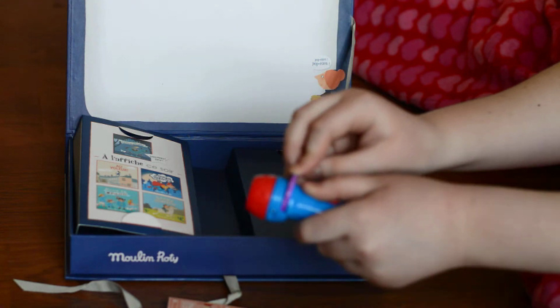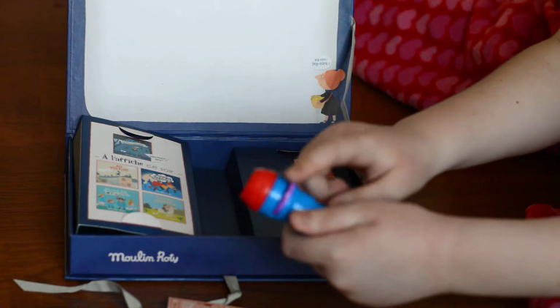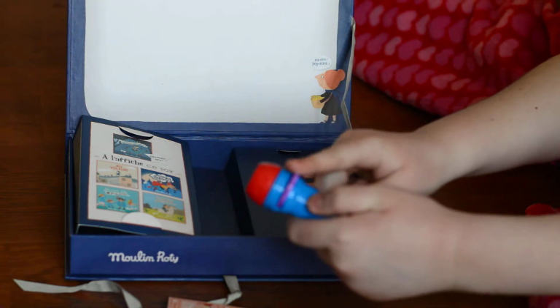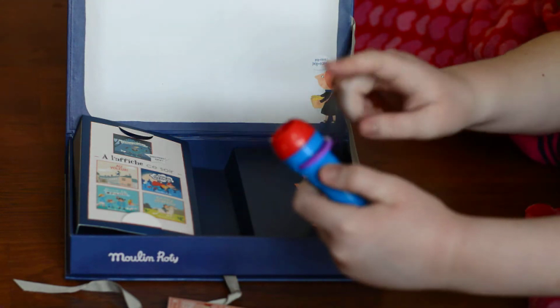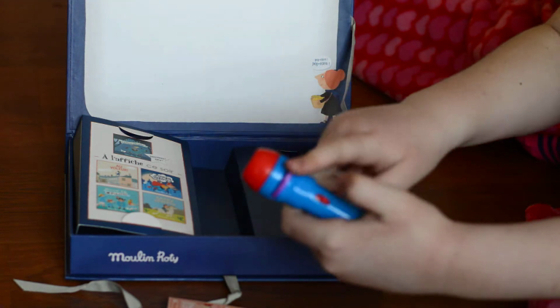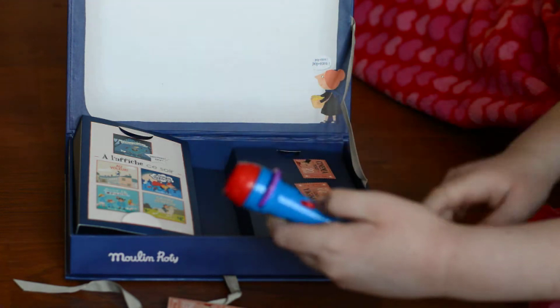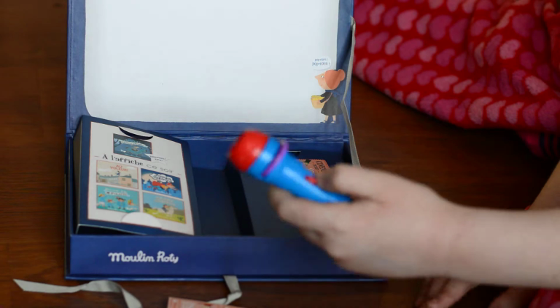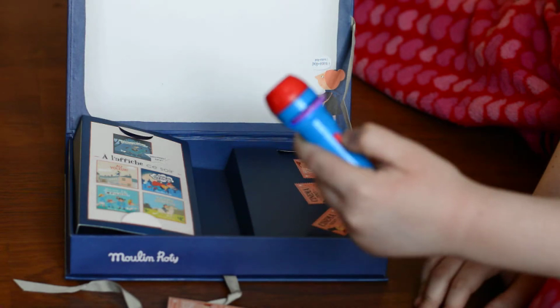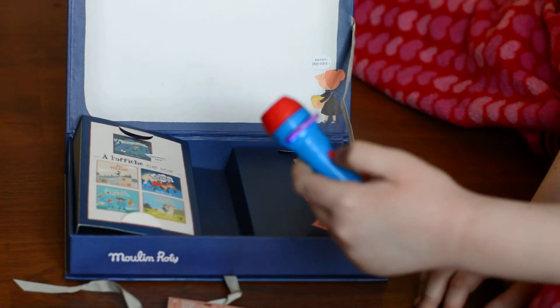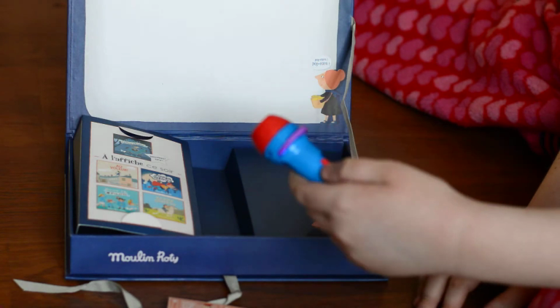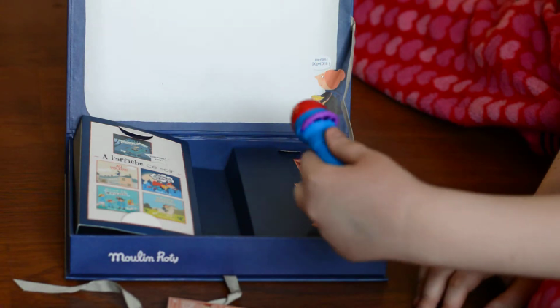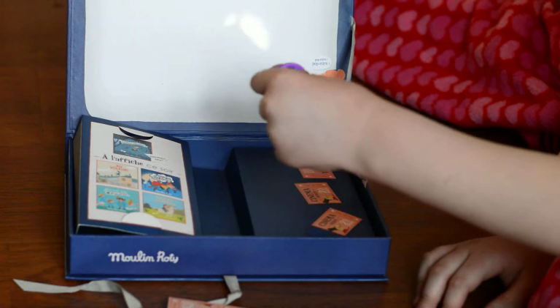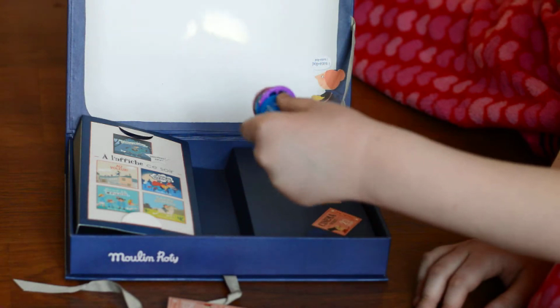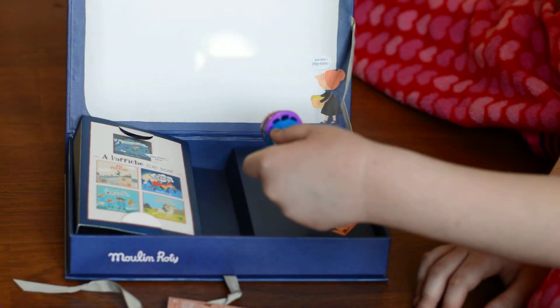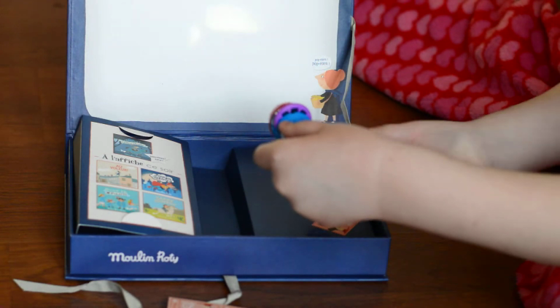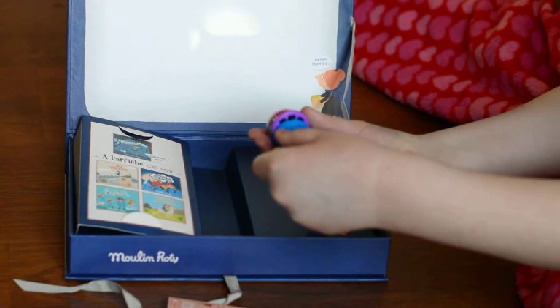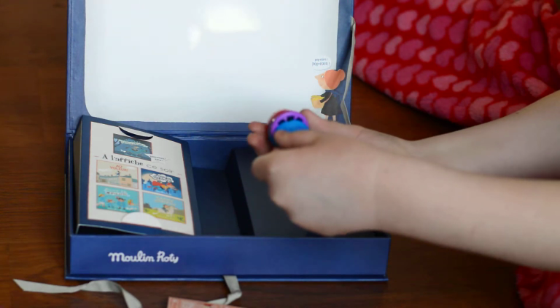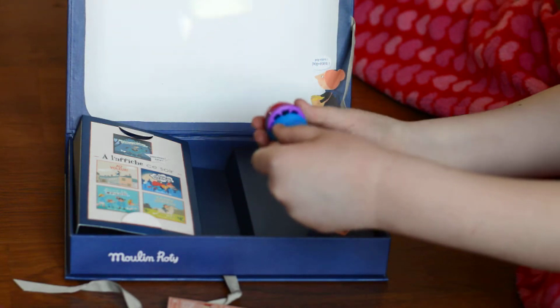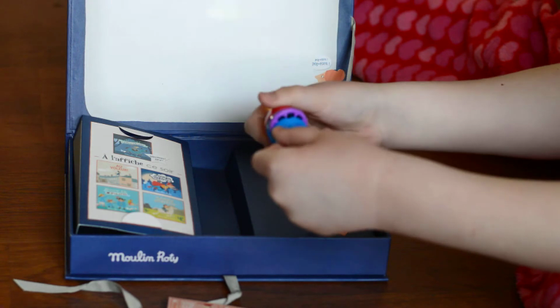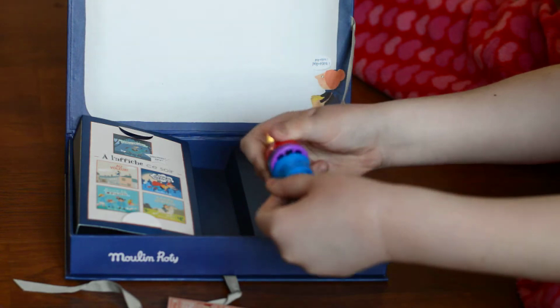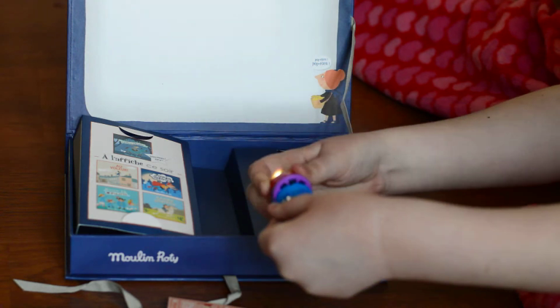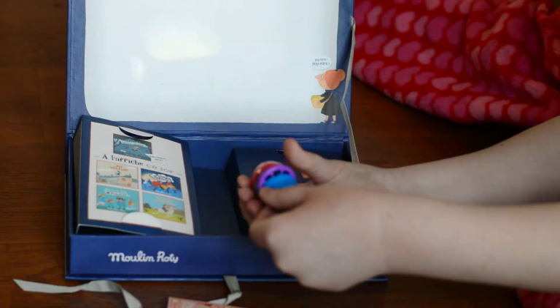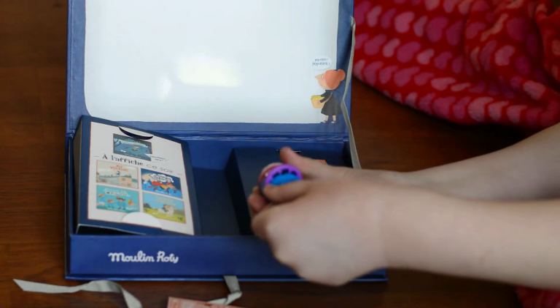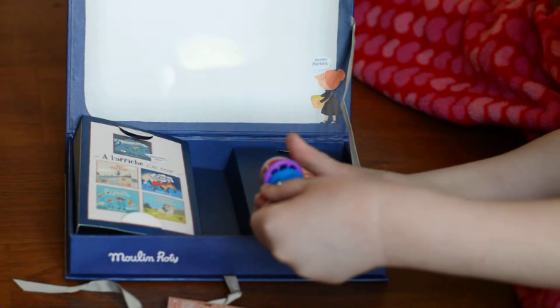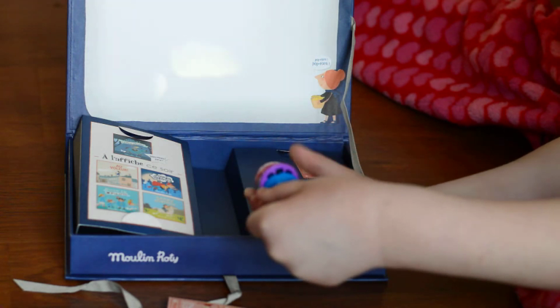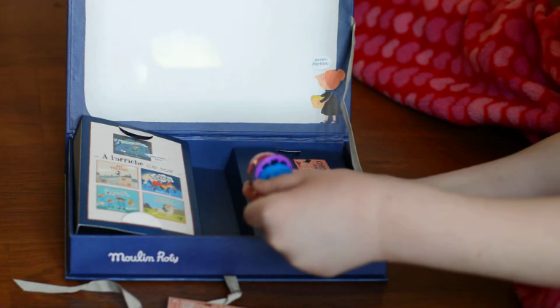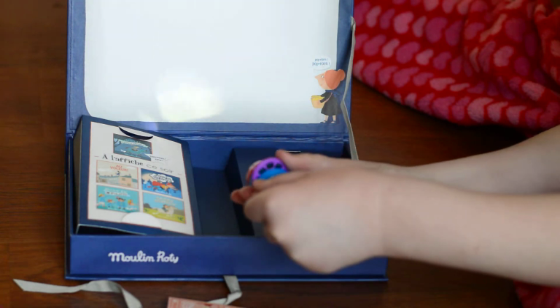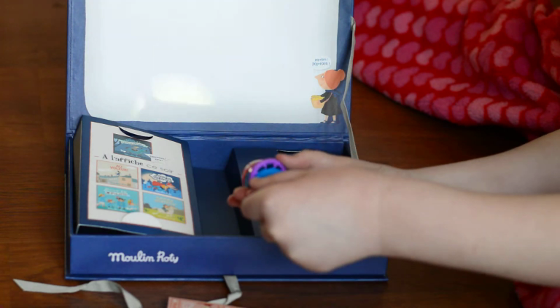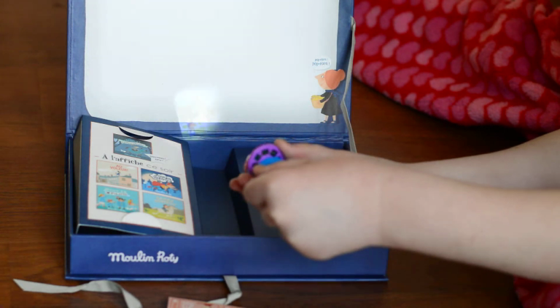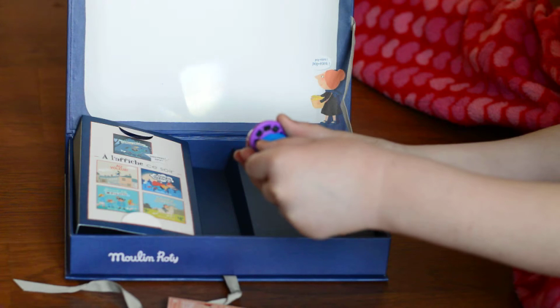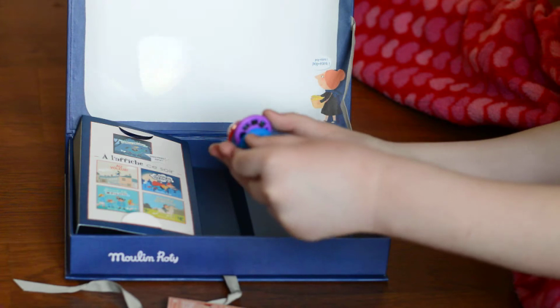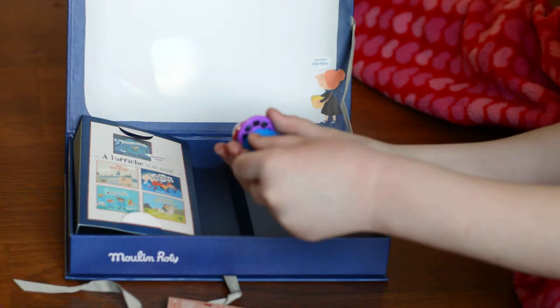You put it in this — it does not go in all the way — and you turn it on and you point it at it. And if you want to make the picture brighter you do like this, or if you want to change the slides you do this.